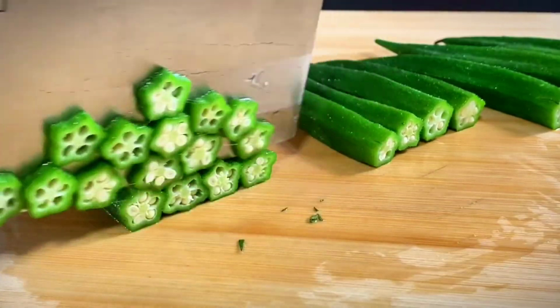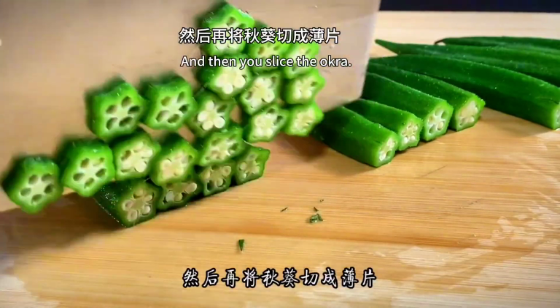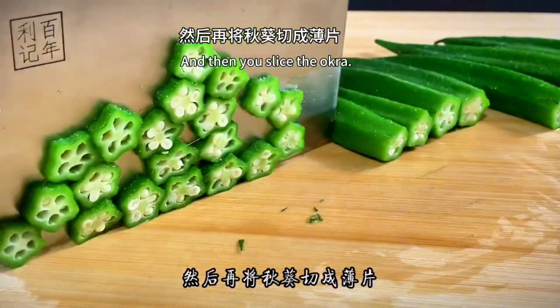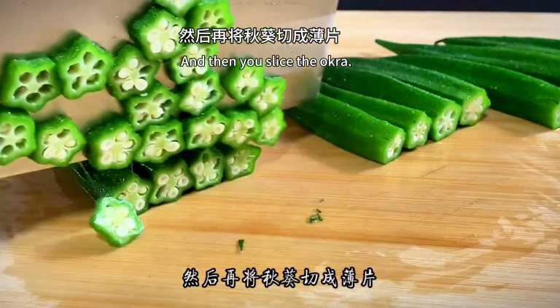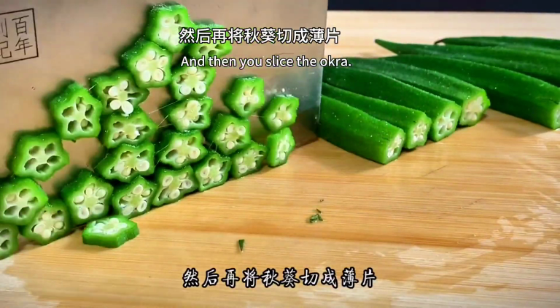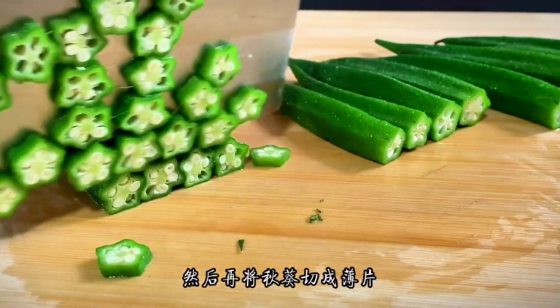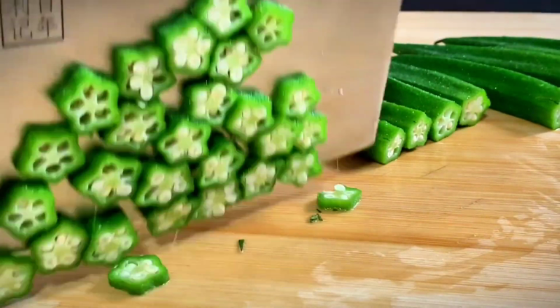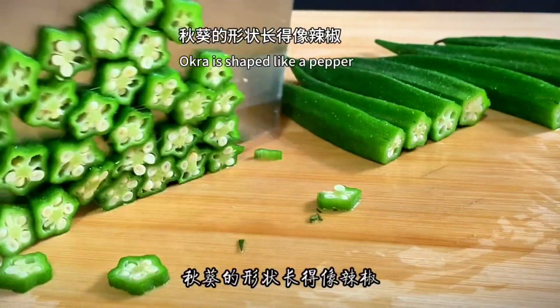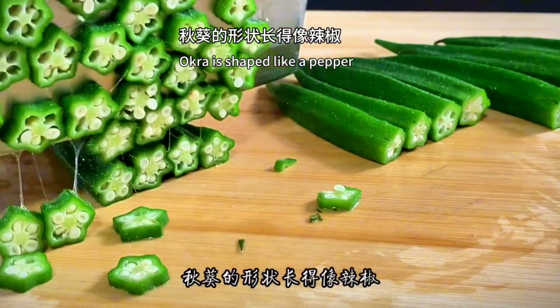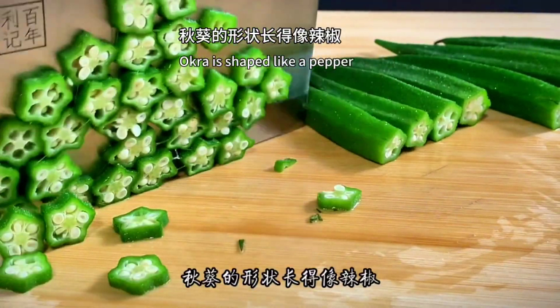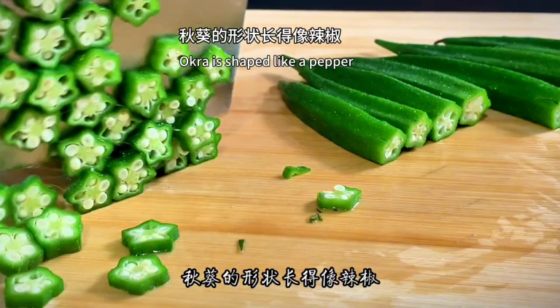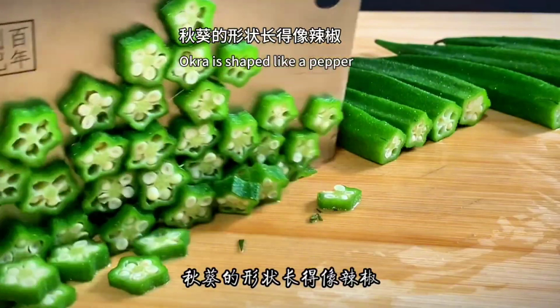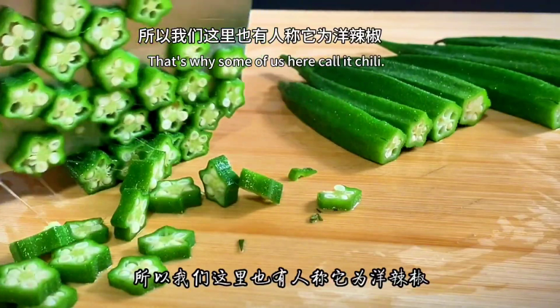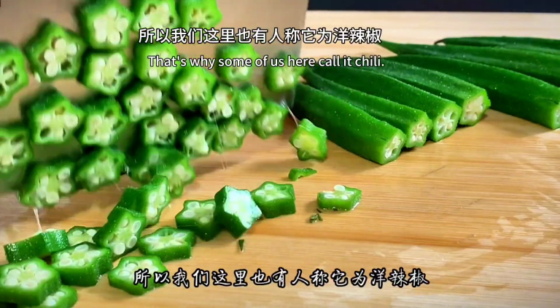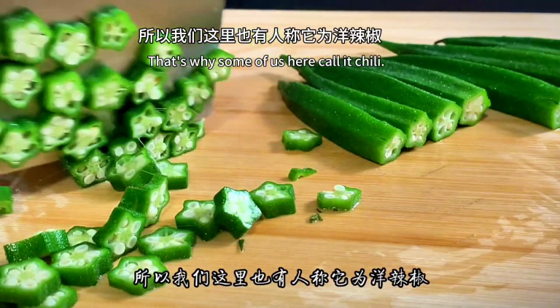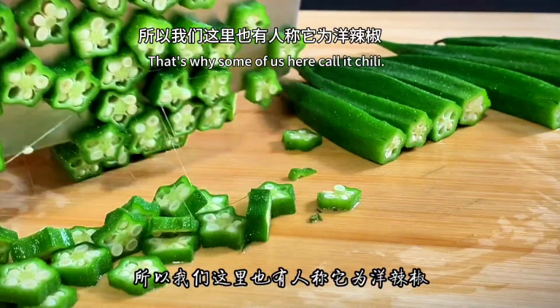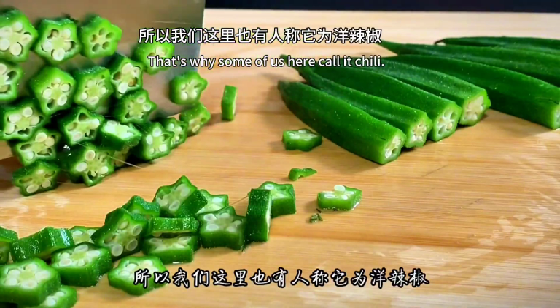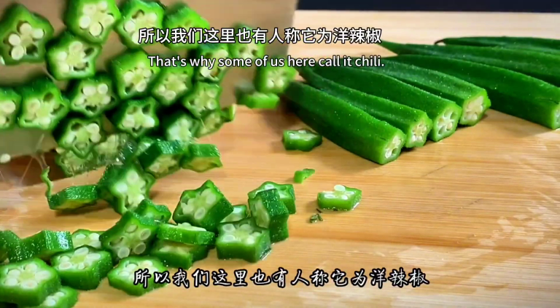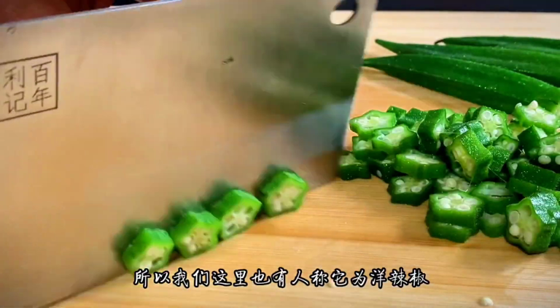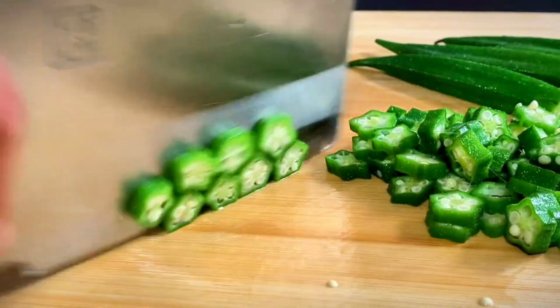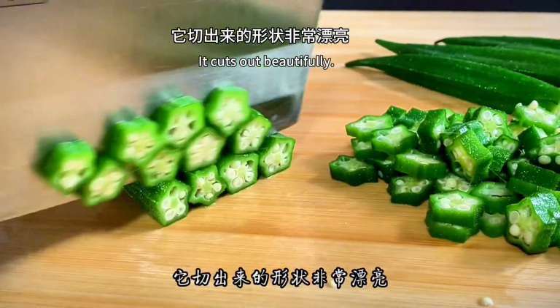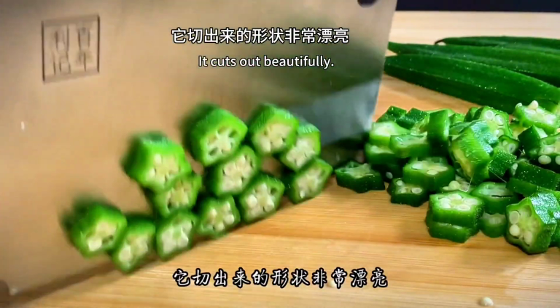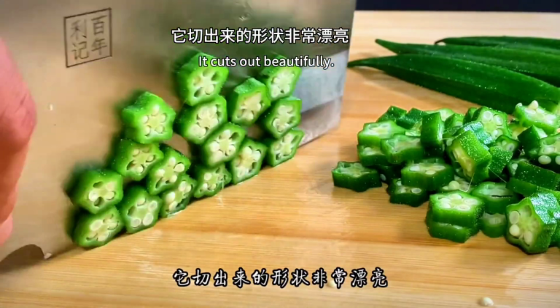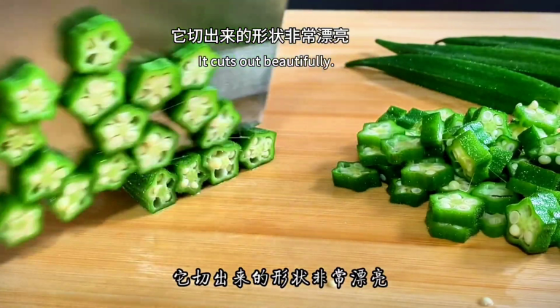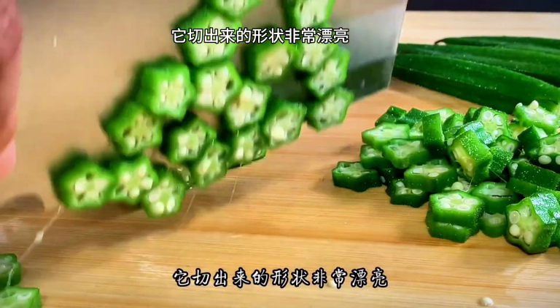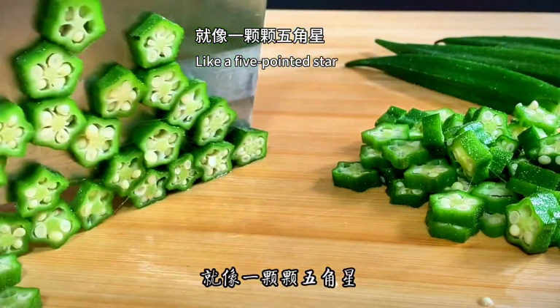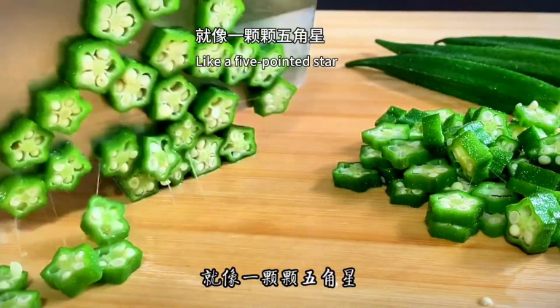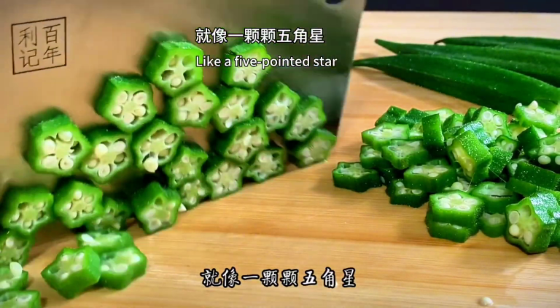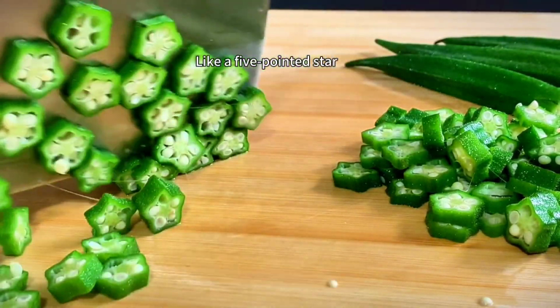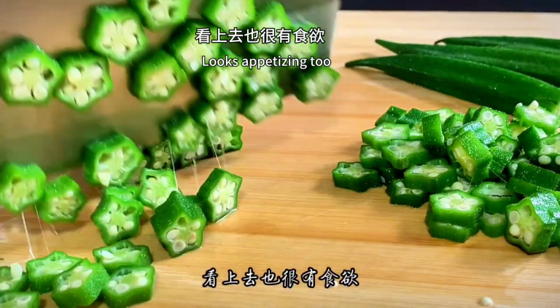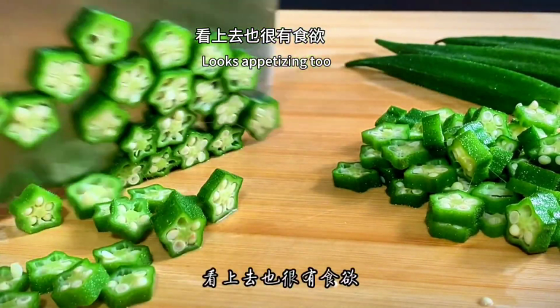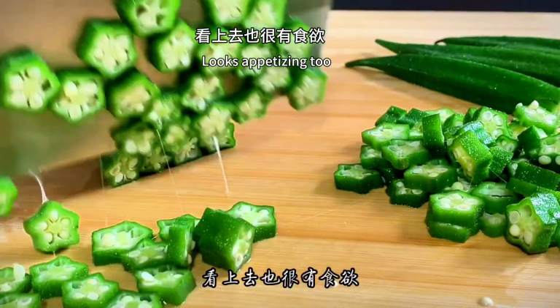Then slice the okra. Okra is shaped like a pepper — that's why some people call it chili. It cuts out beautifully, like a five-pointed star. Looks appetizing too.